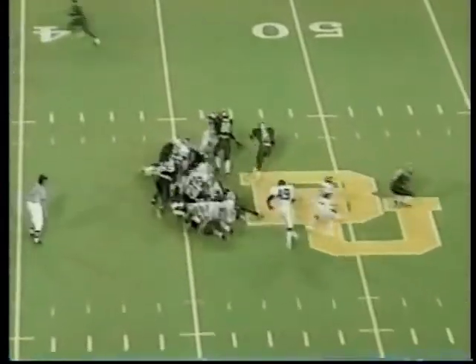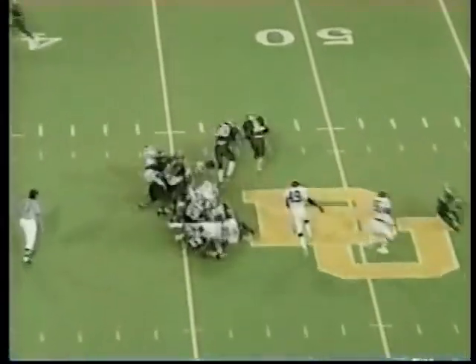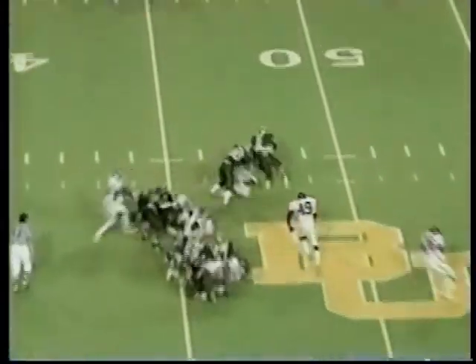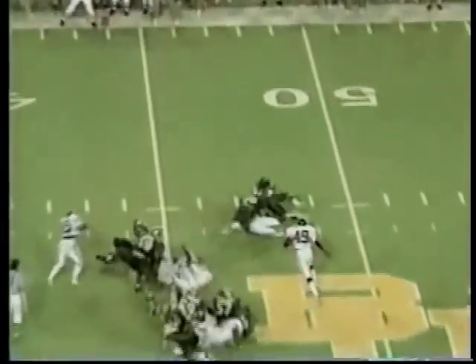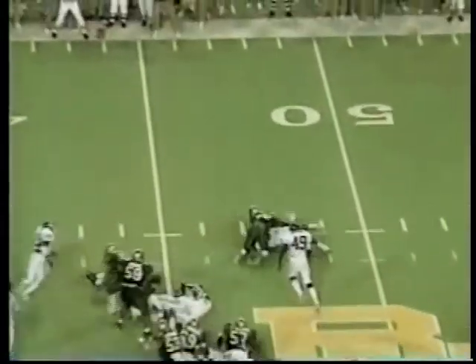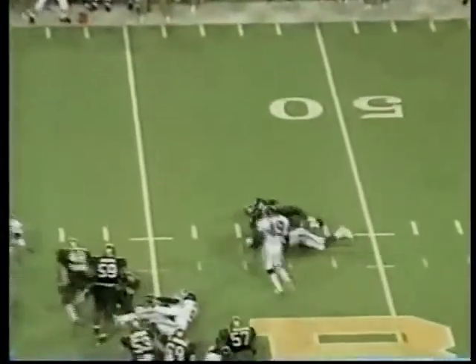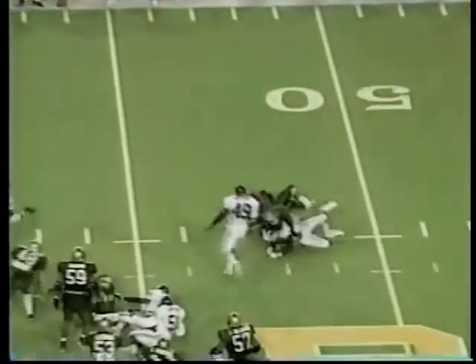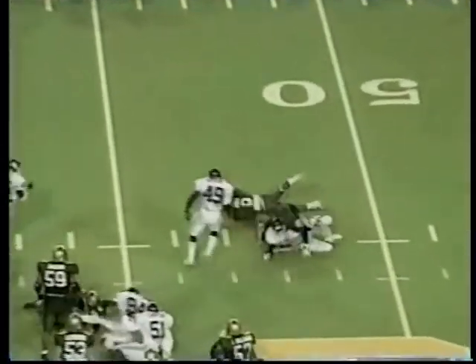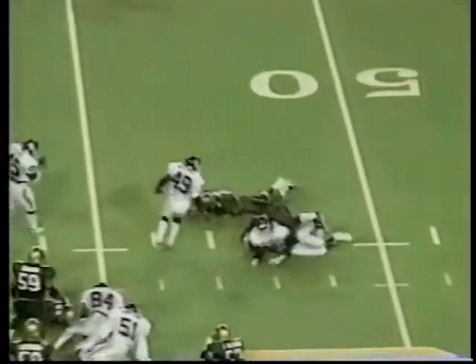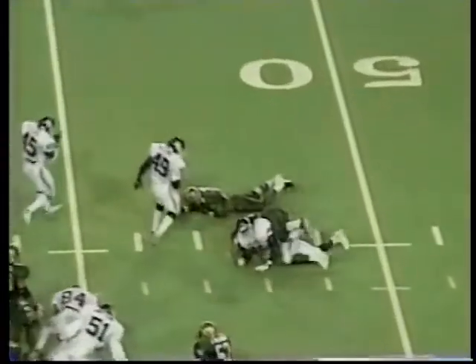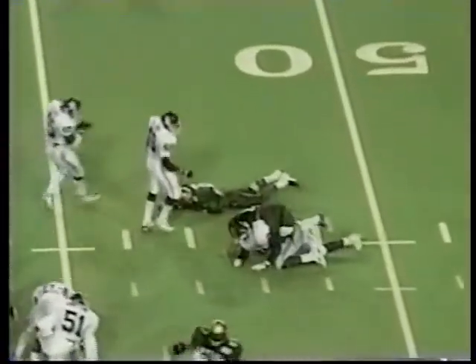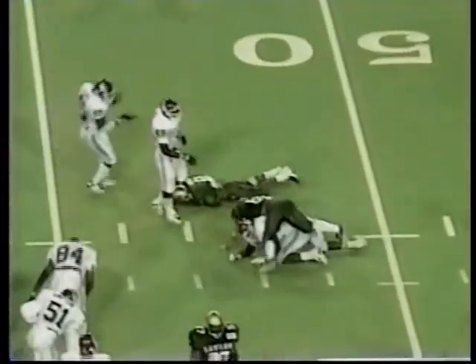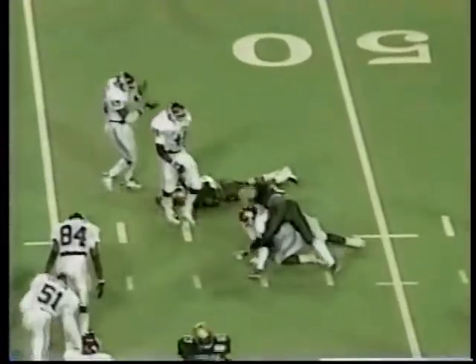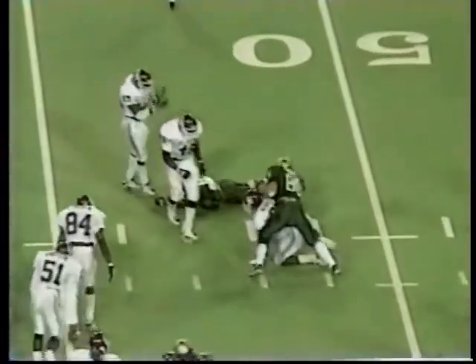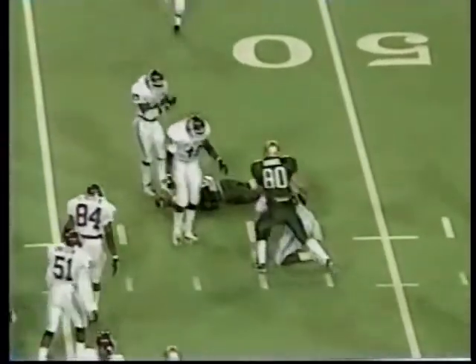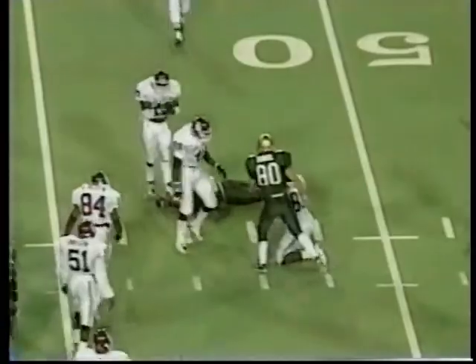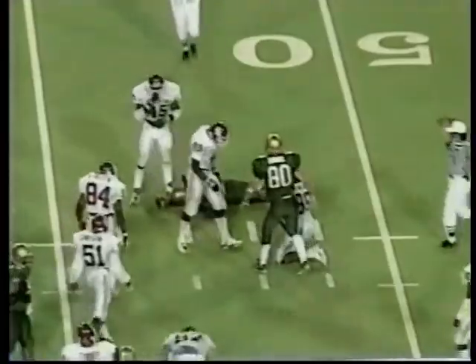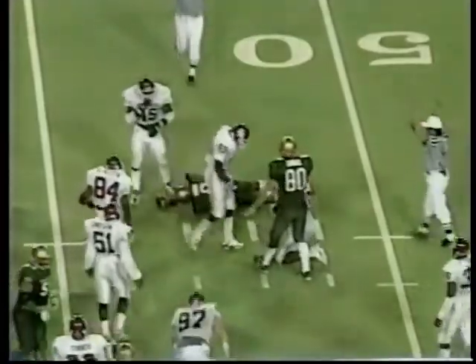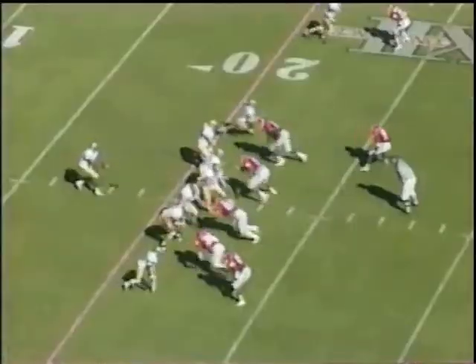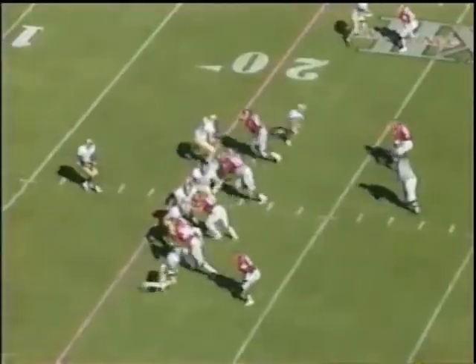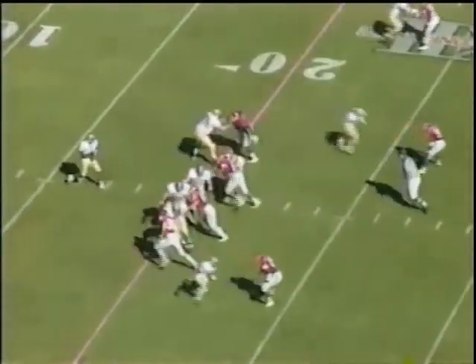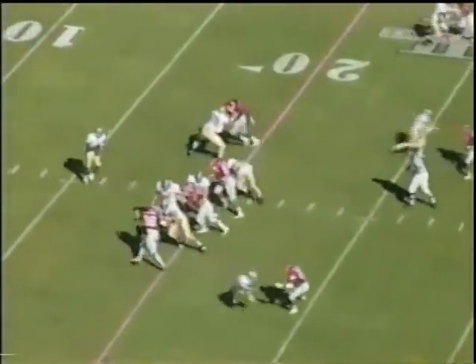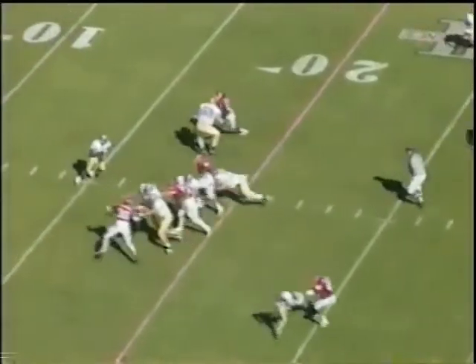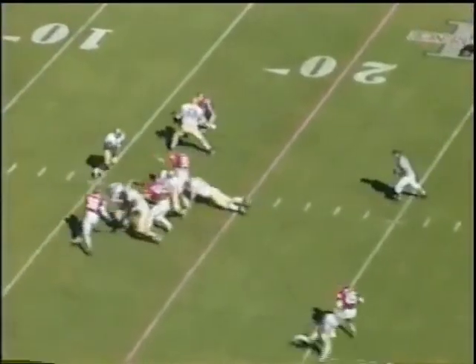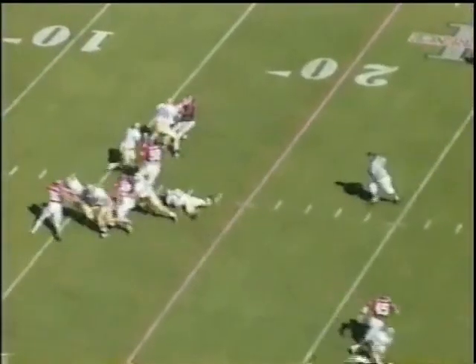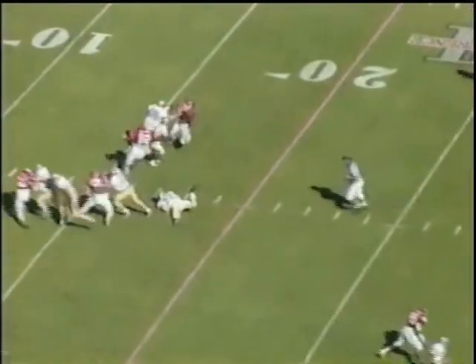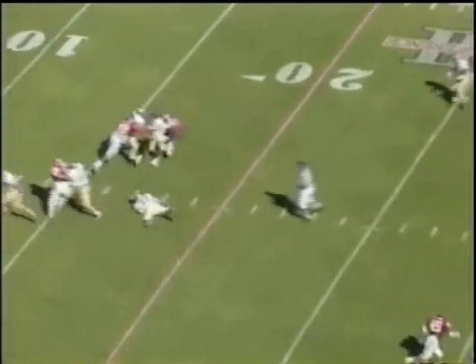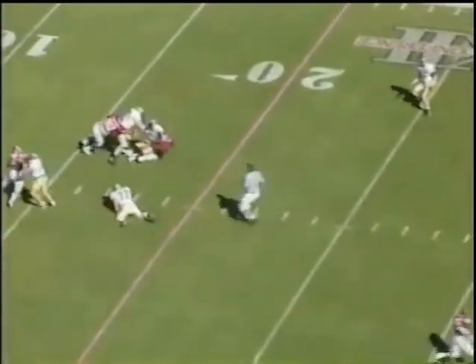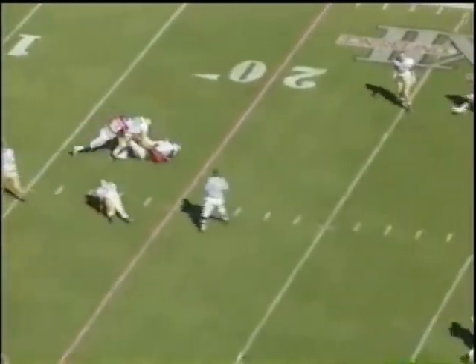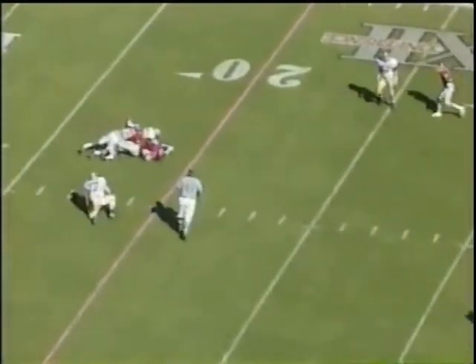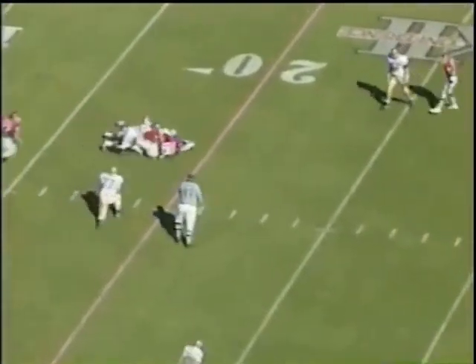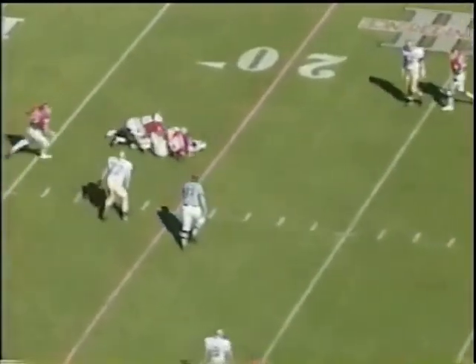Handoff goes to the tailback, and he's tackled for a loss on a fourth and one that Baylor needed. Shotgun, deep snap — Degar, he's sacked at the 19.